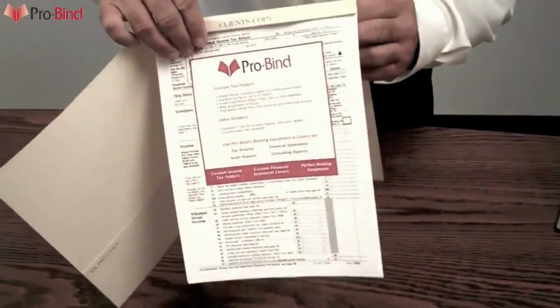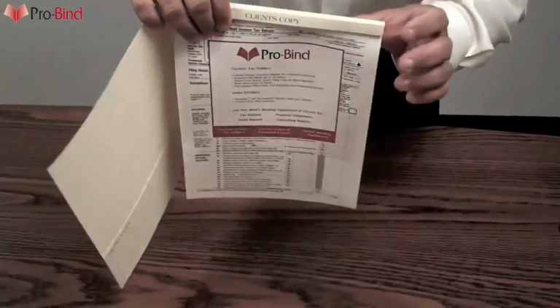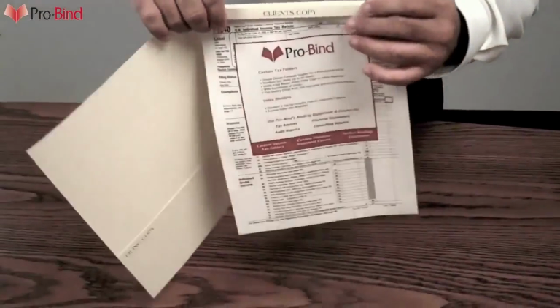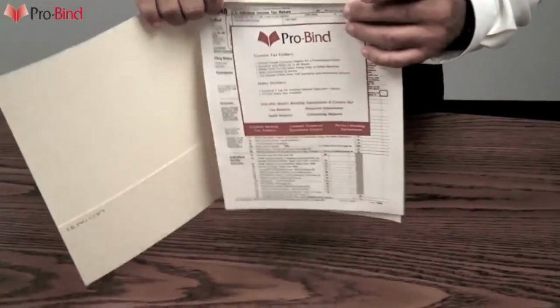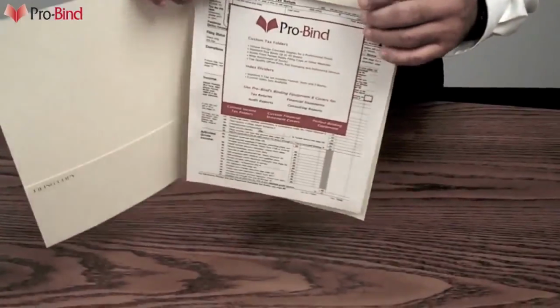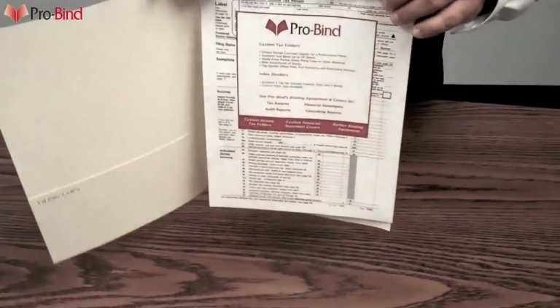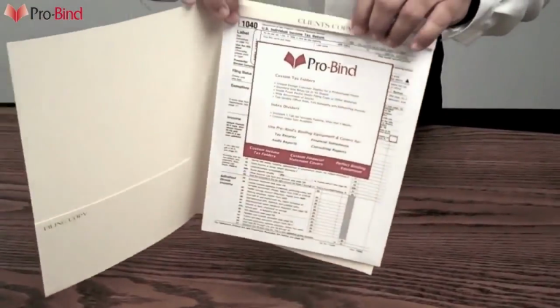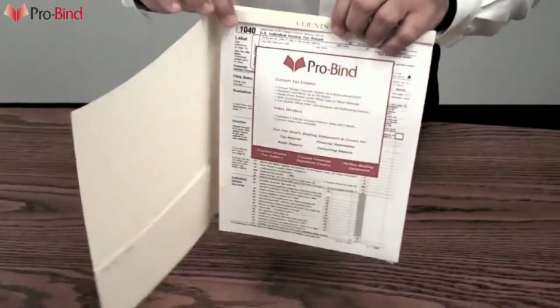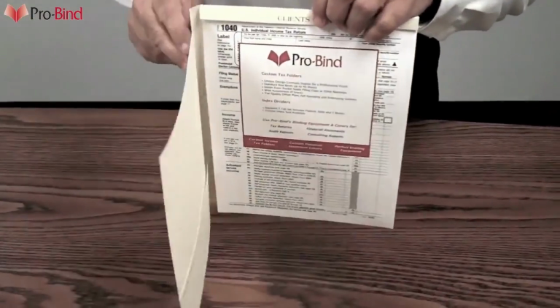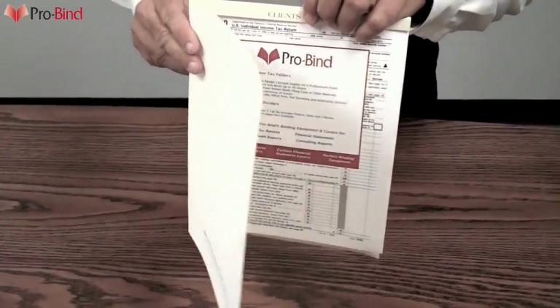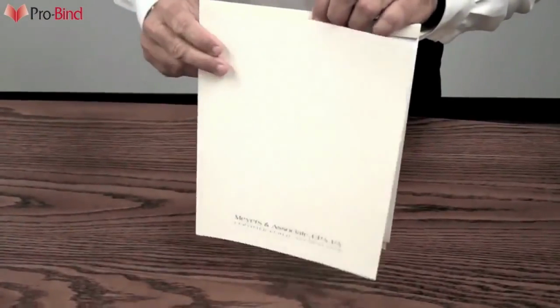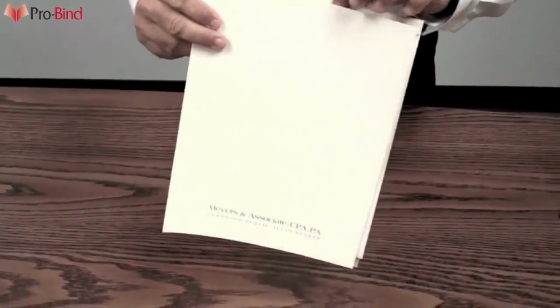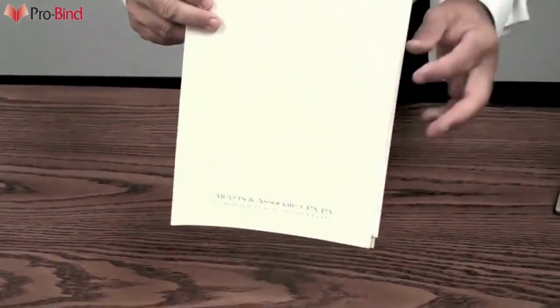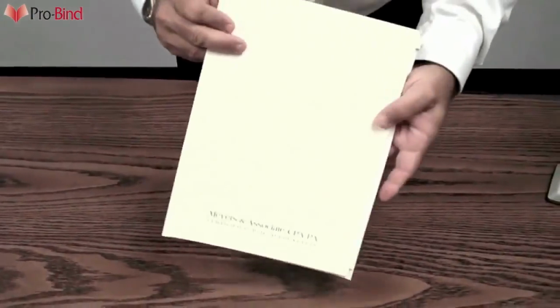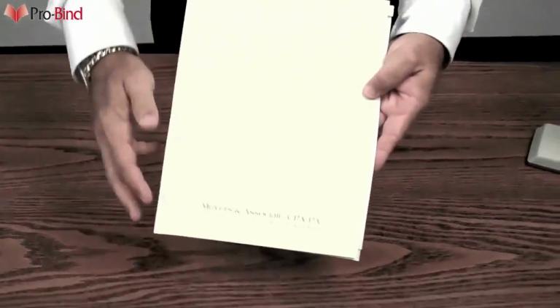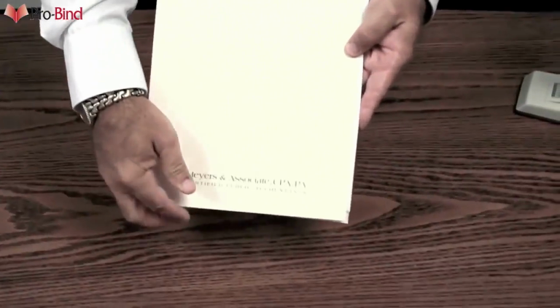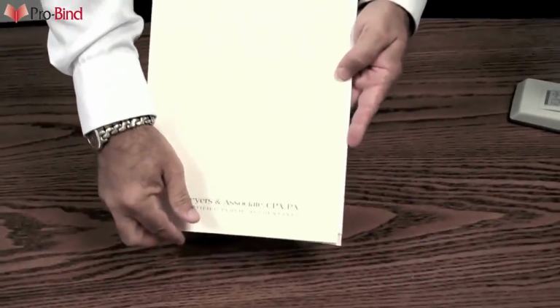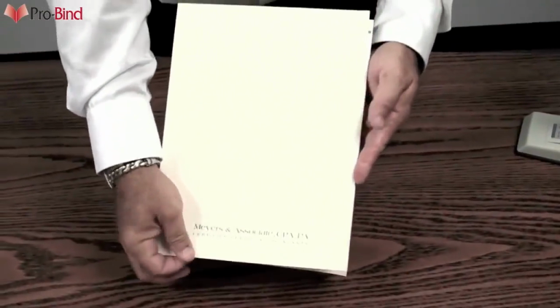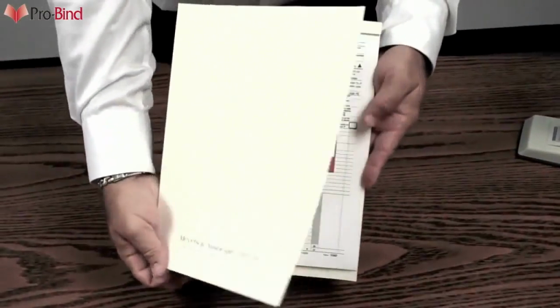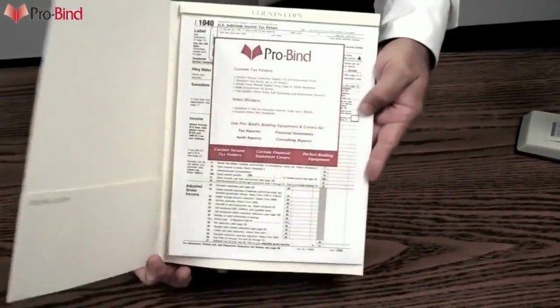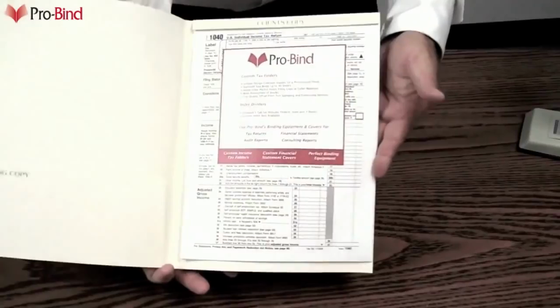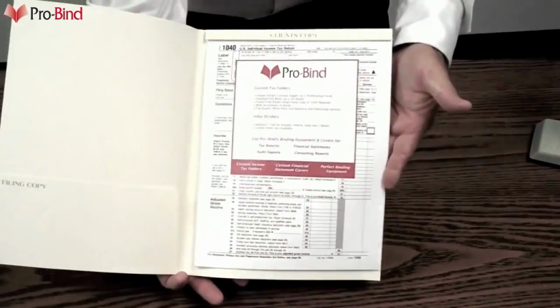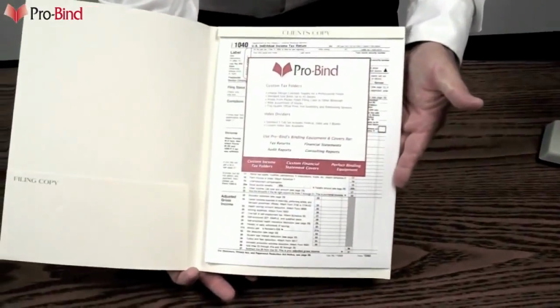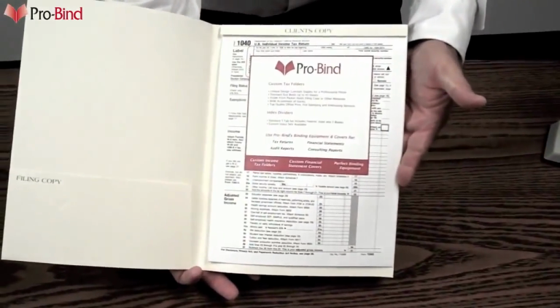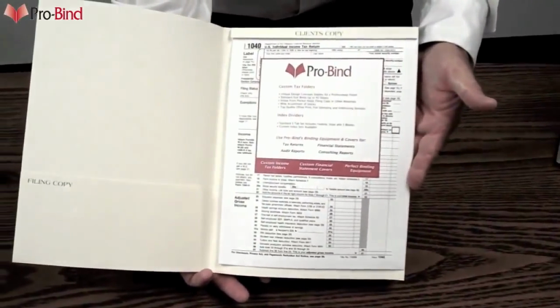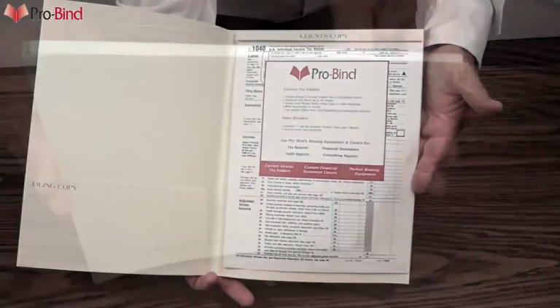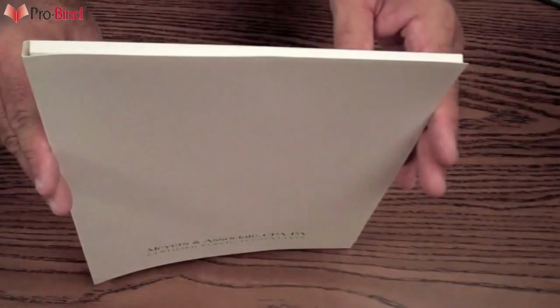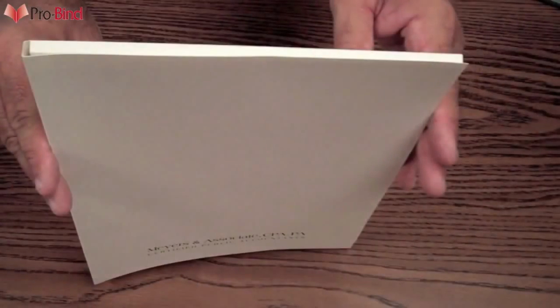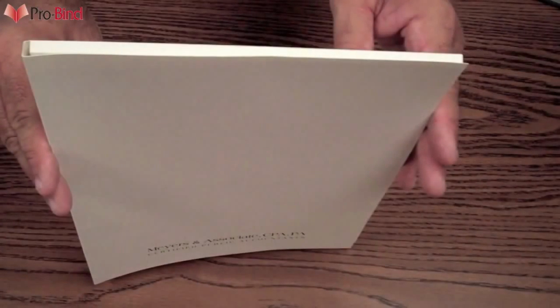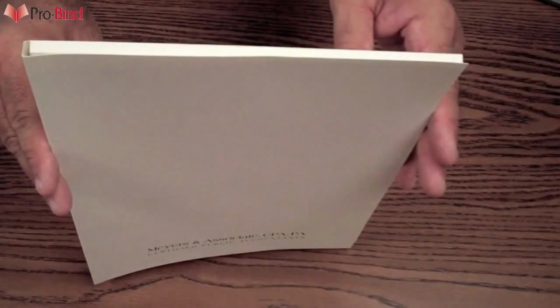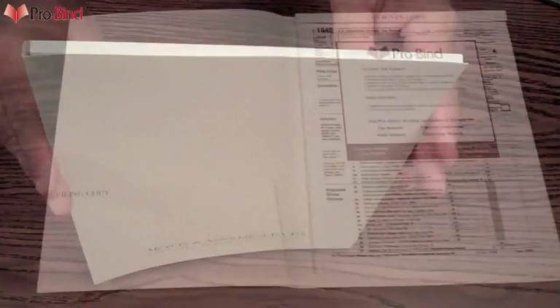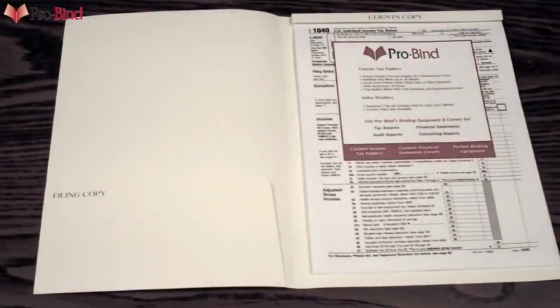Making for a secure yet invisible bind. This little fold-over tab not only hides the staple, but makes for a perfect alignment of the copy inside the folder. The finished look is clean, square, and exceedingly professional.